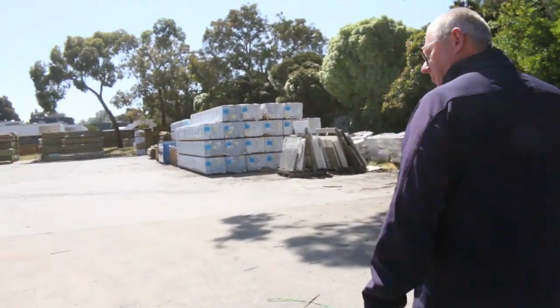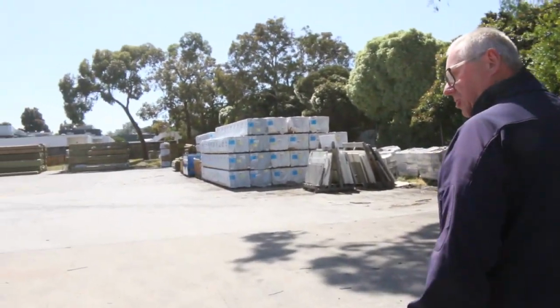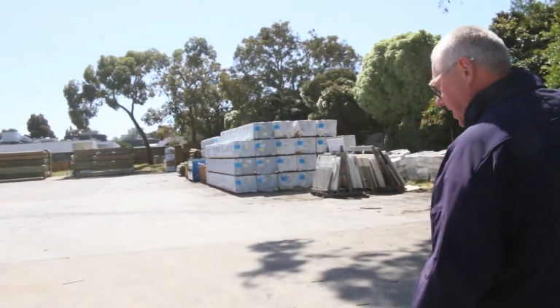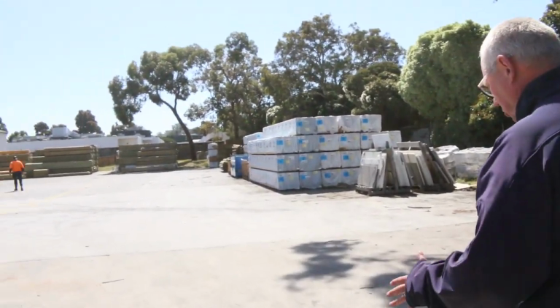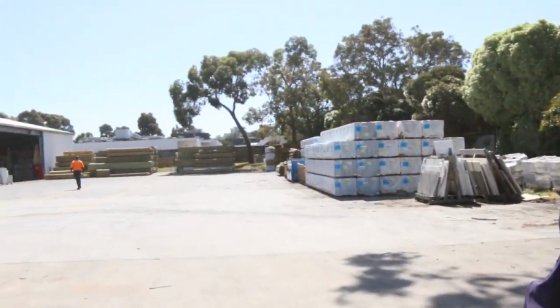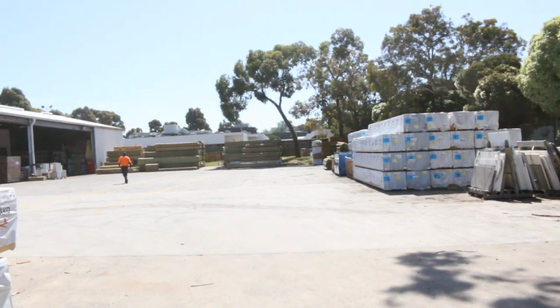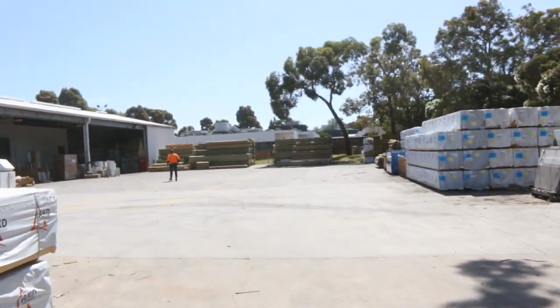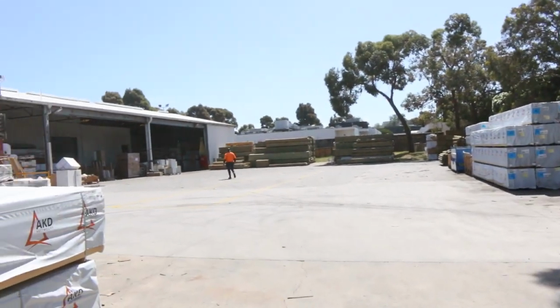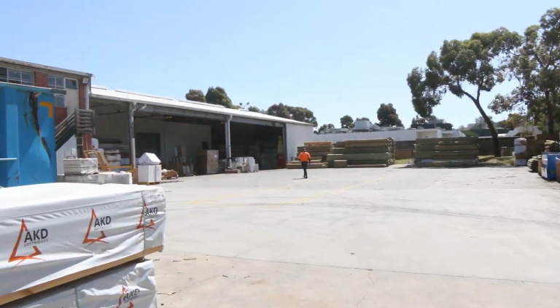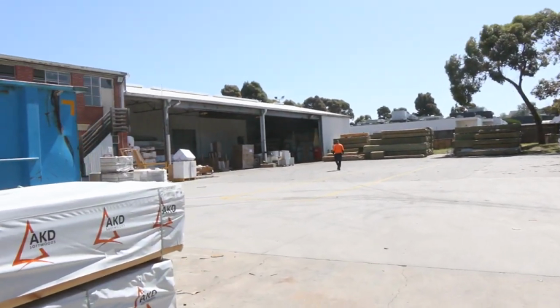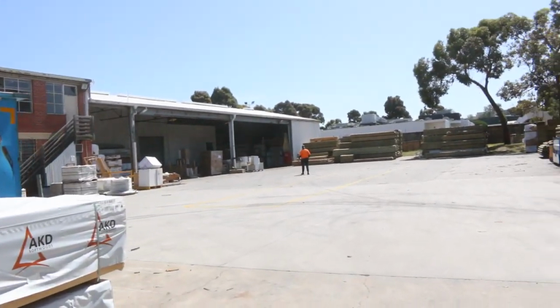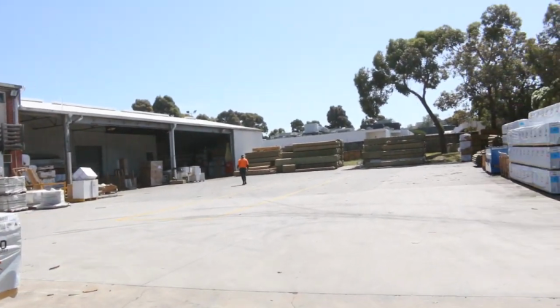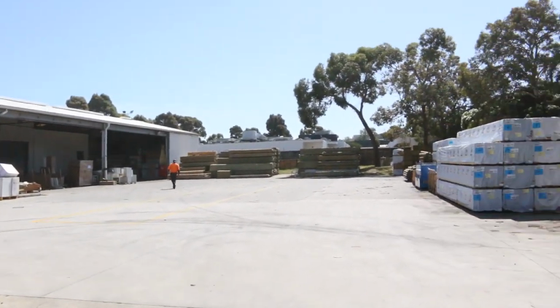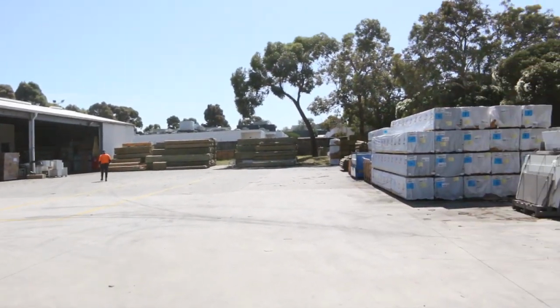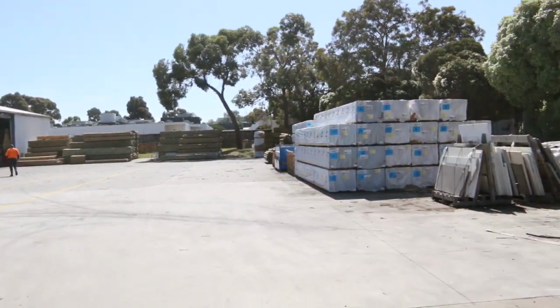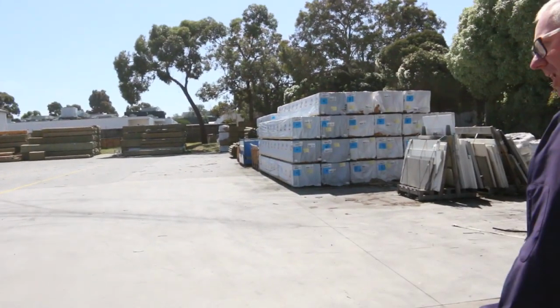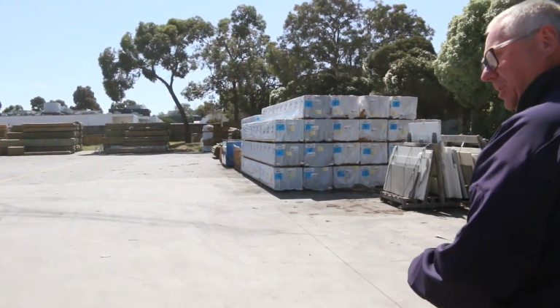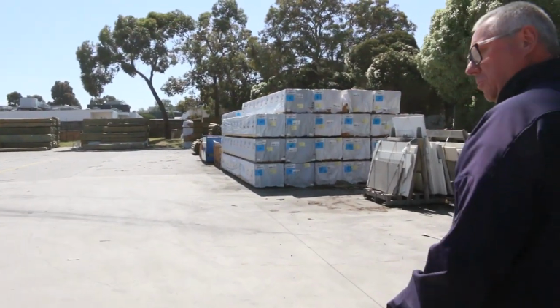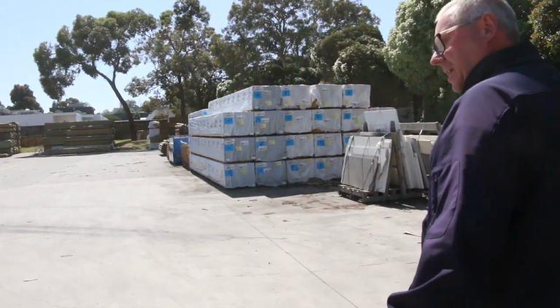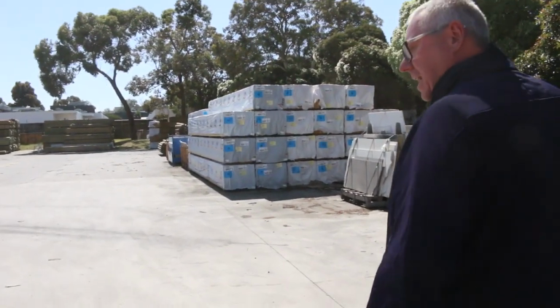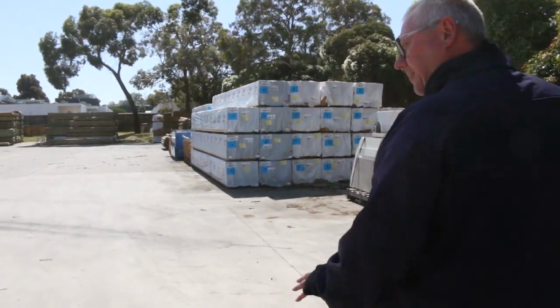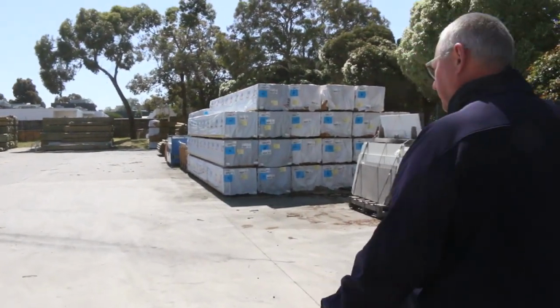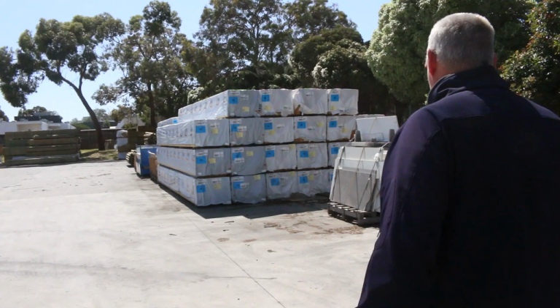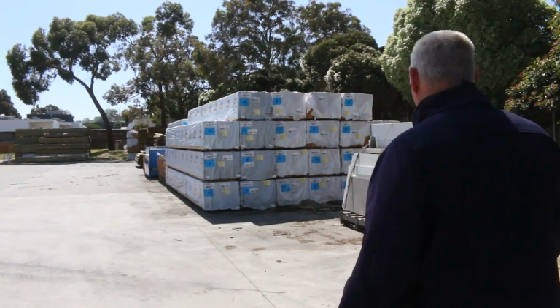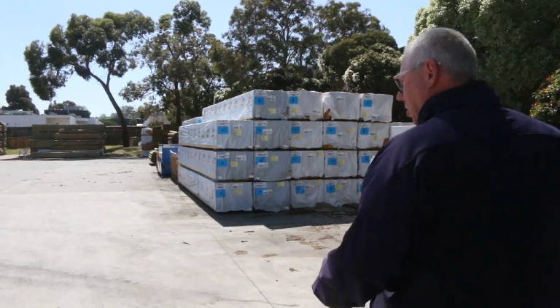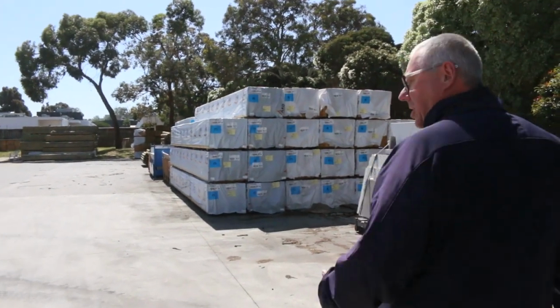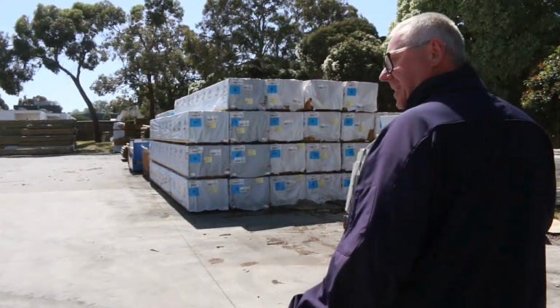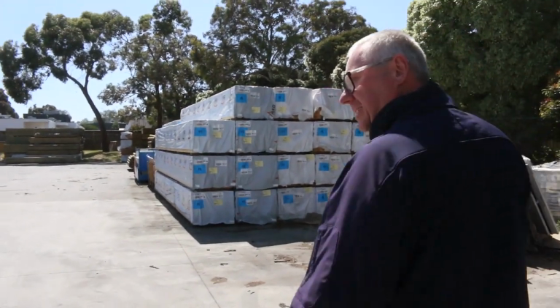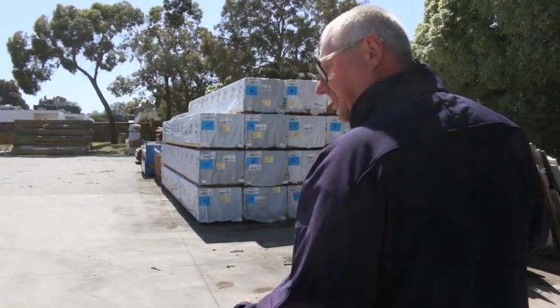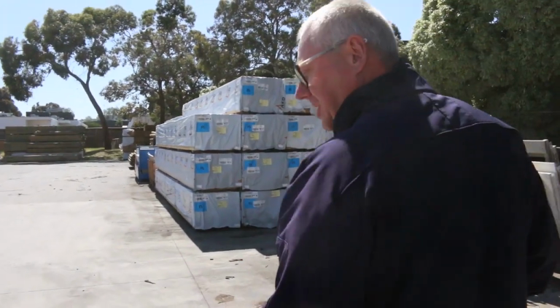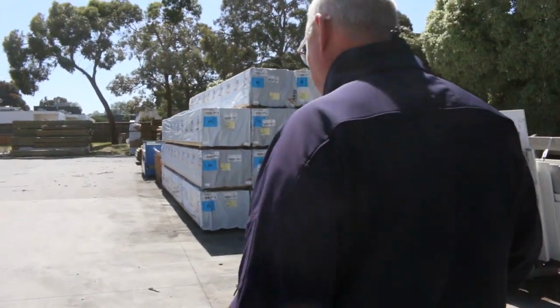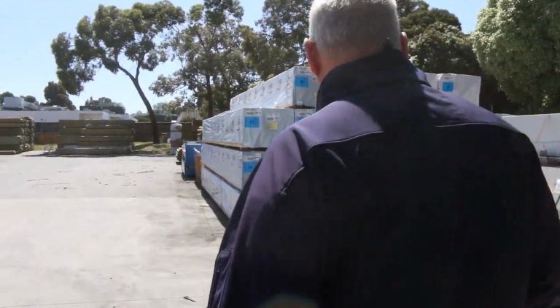We've also got a huge line of big ash coming in tomorrow morning. It's not on view now, but it will be here first thing in the morning tomorrow. Details are in the catalogue.